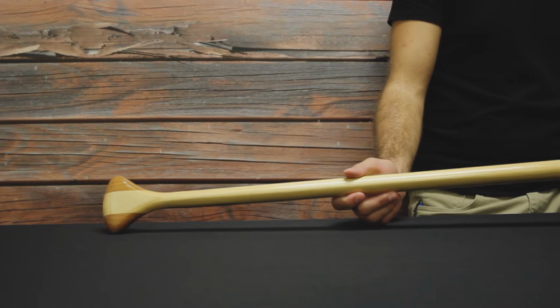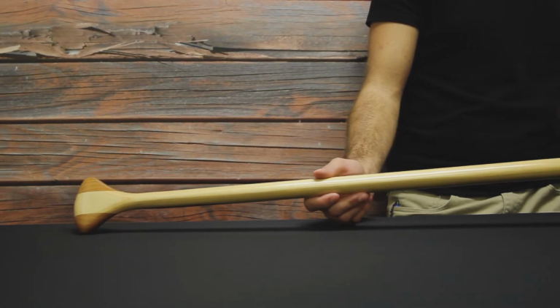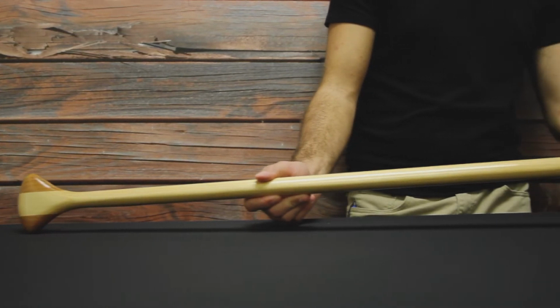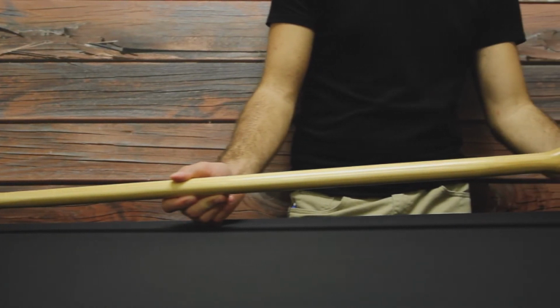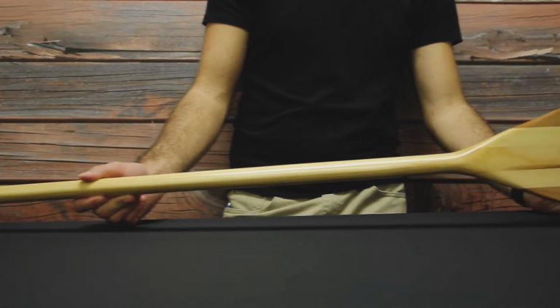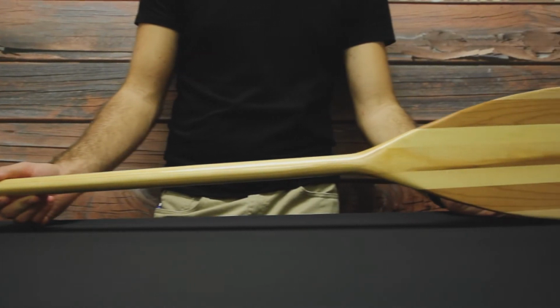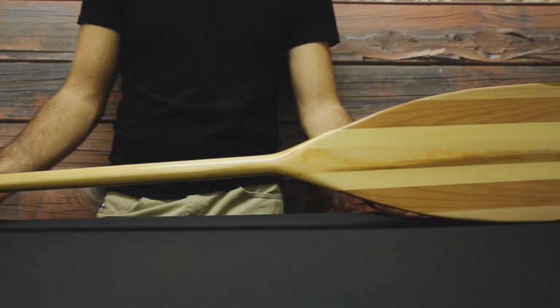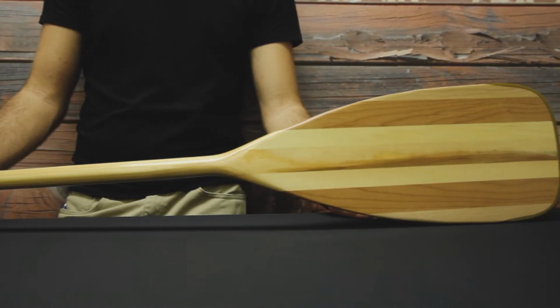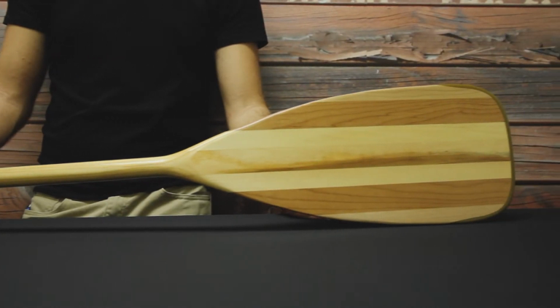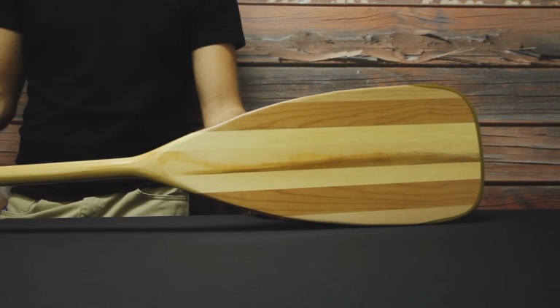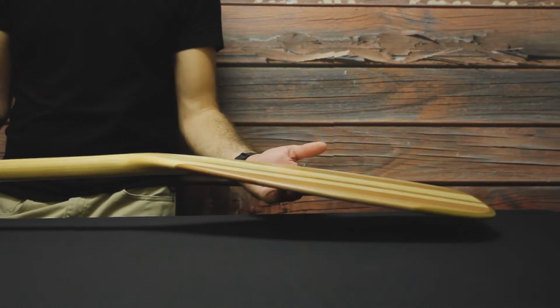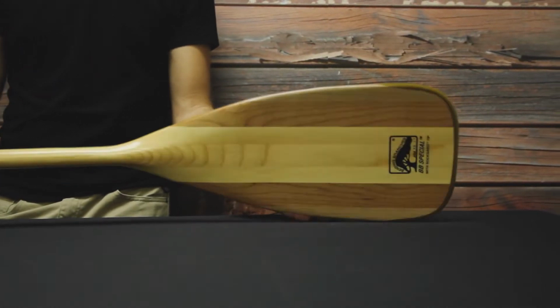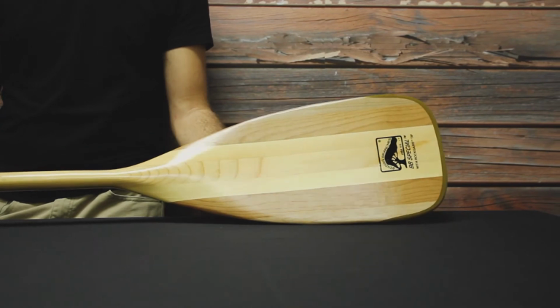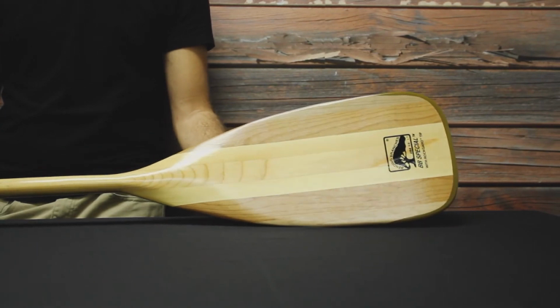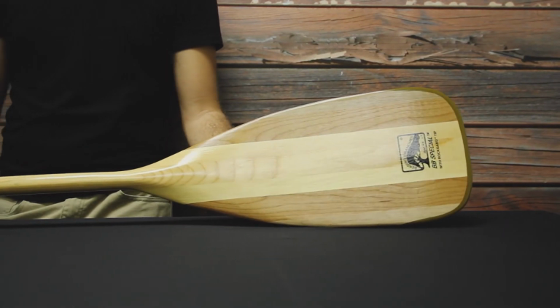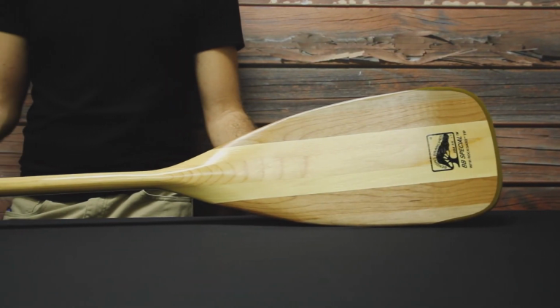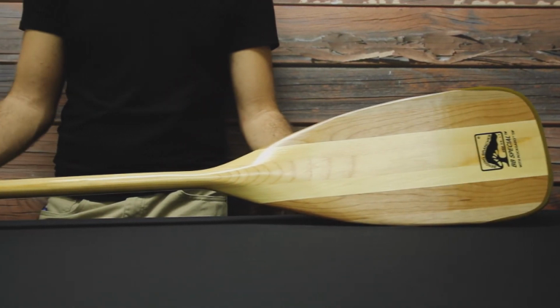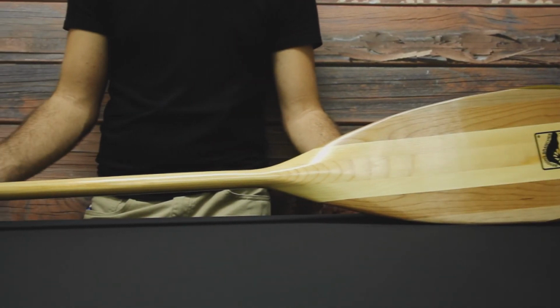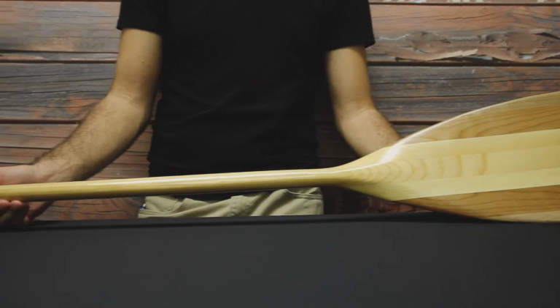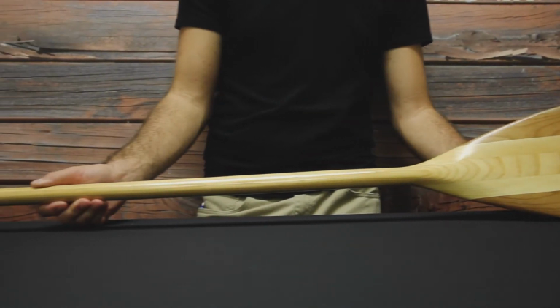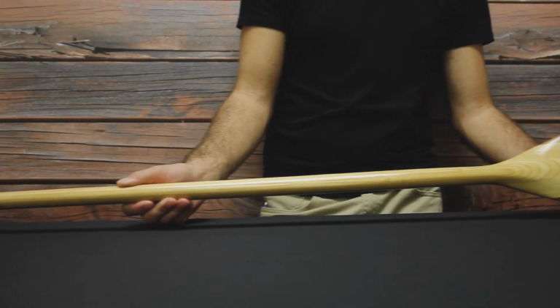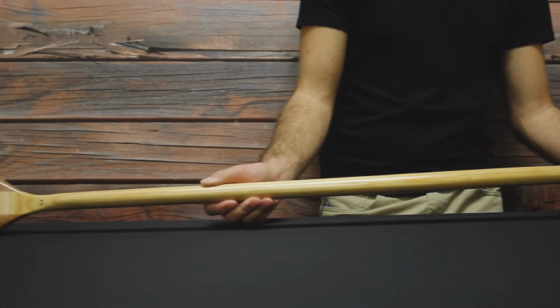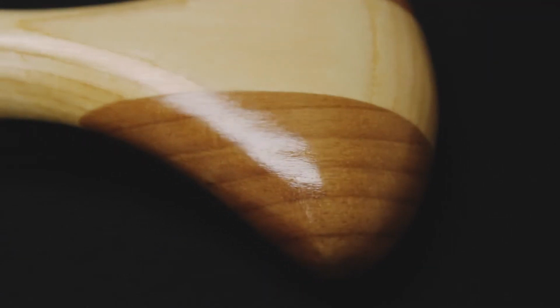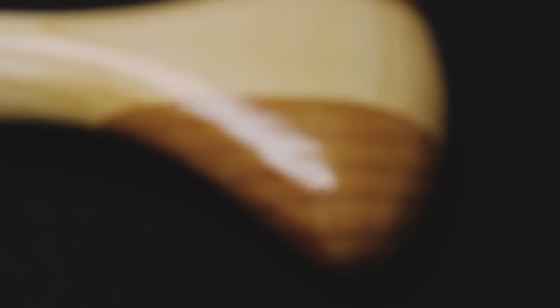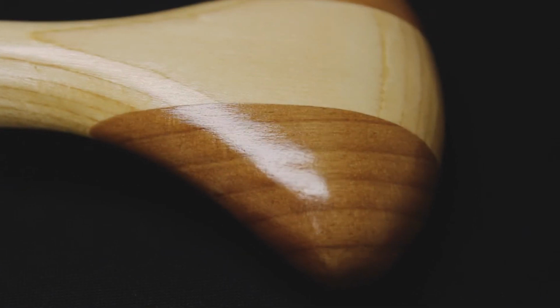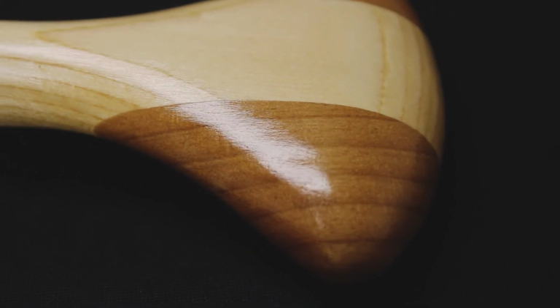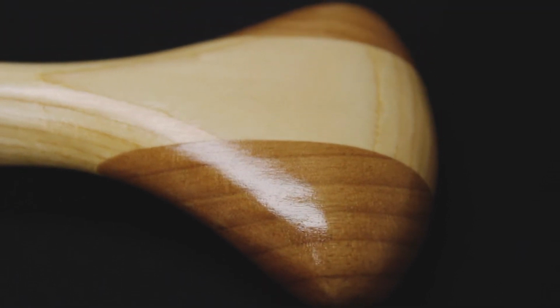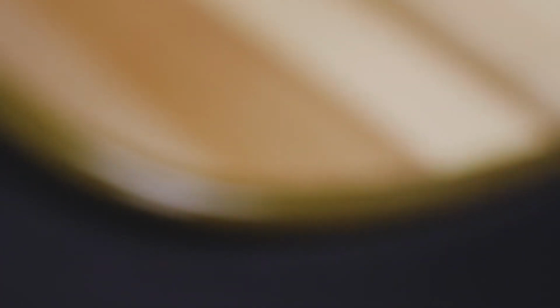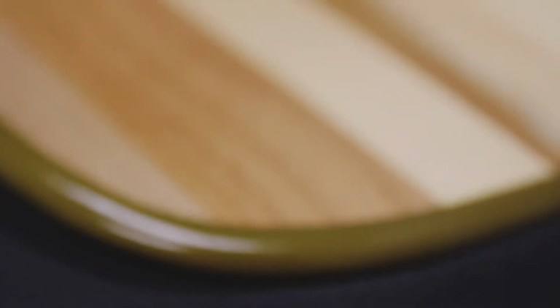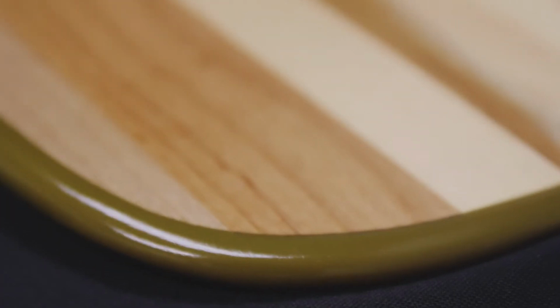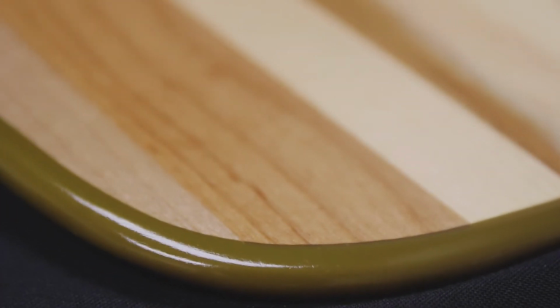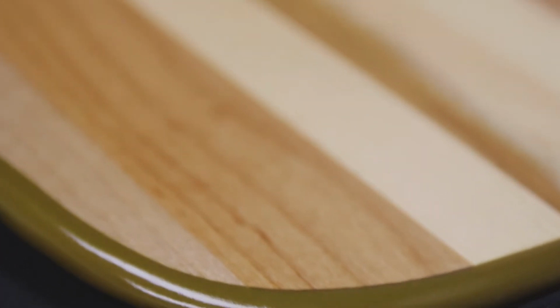Our last gift idea is the Bending Branches BB Special Canoe Paddle. The wood paddle is made of basewood, maple, and cherry, and is bent for a more efficient paddle stroke. This really is a gorgeous paddle. The handle feels good in the hand, and the end of the paddle blade features a rock guard for increased durability.